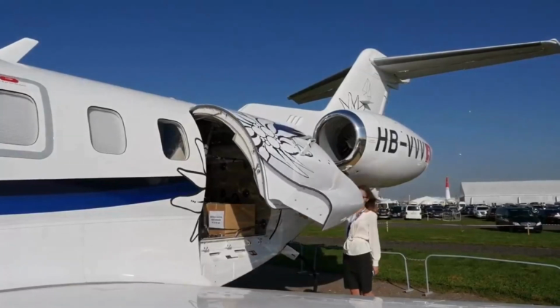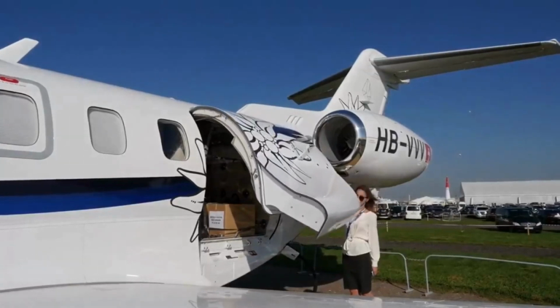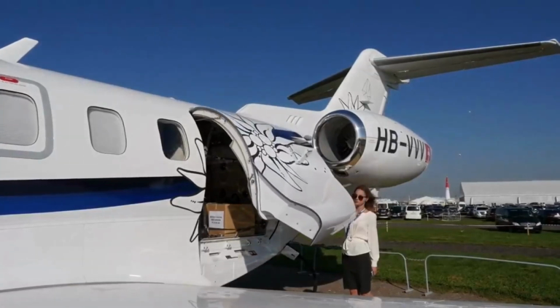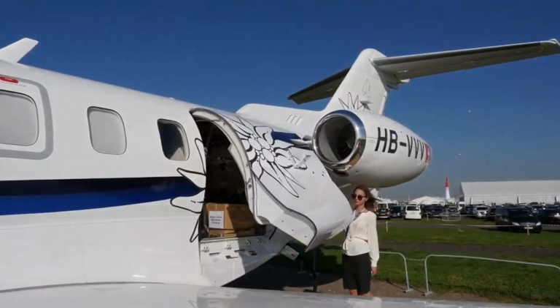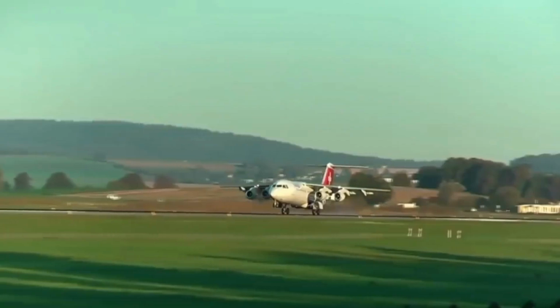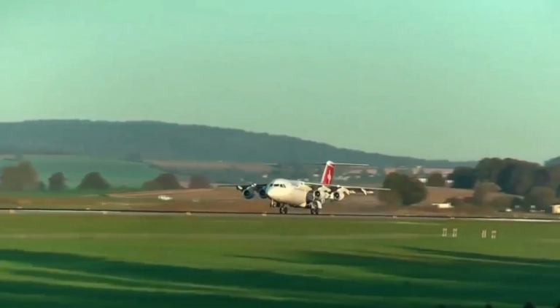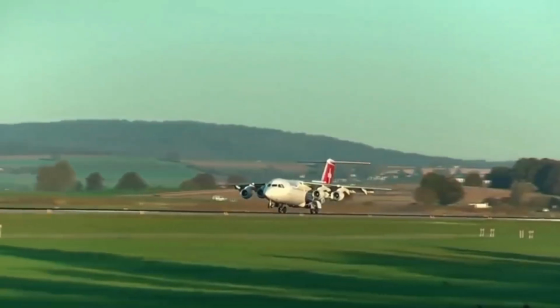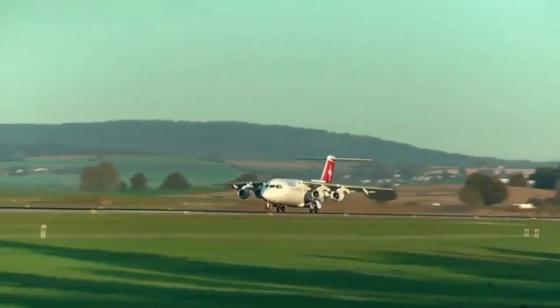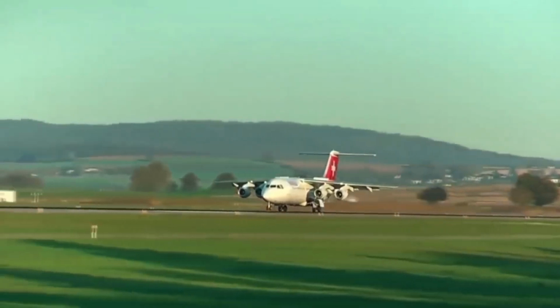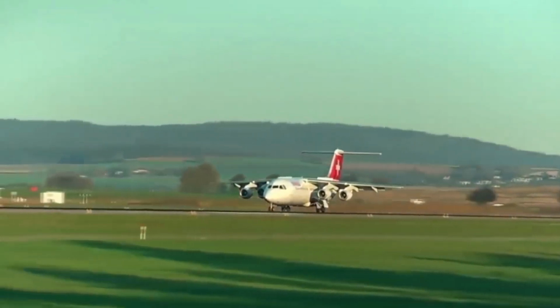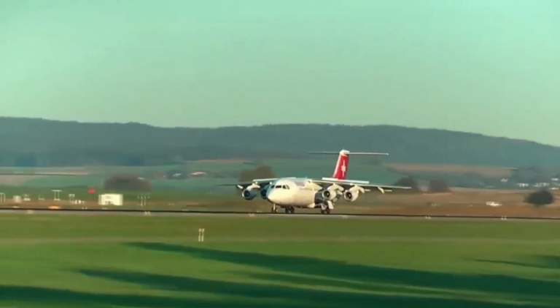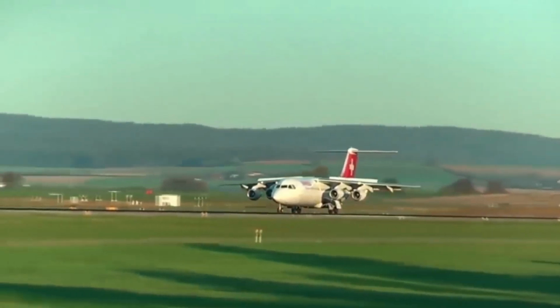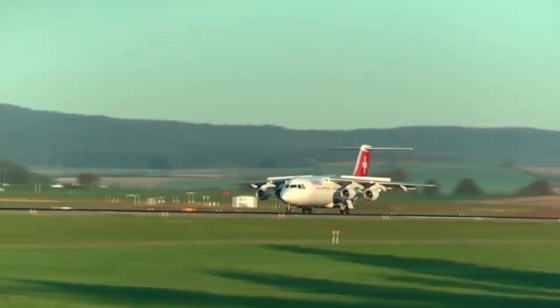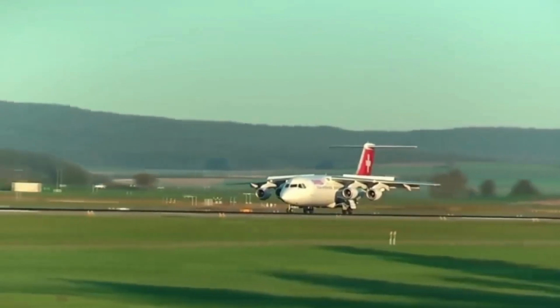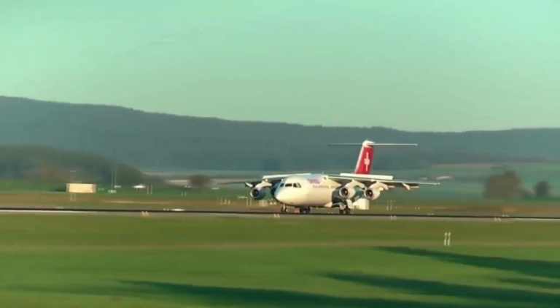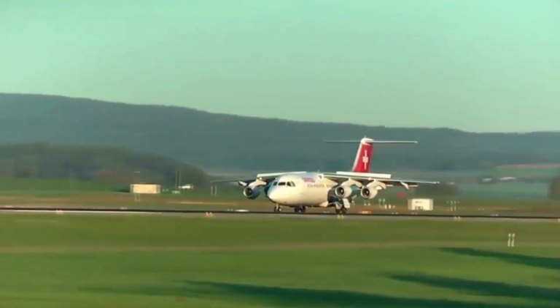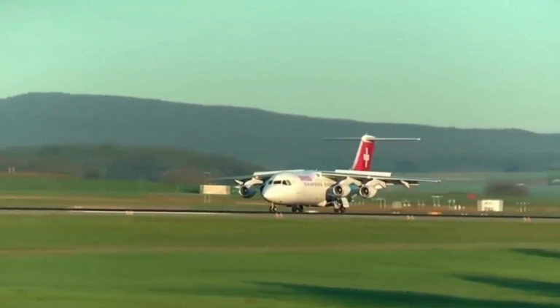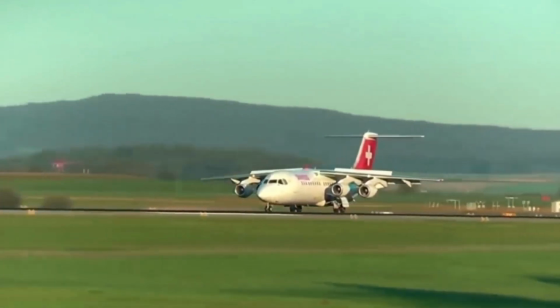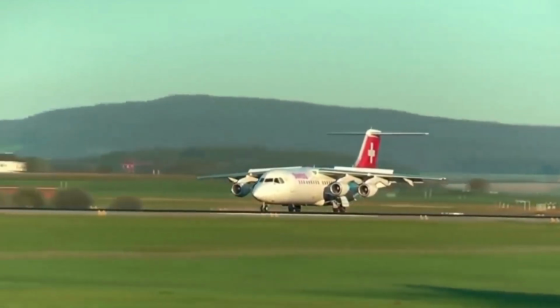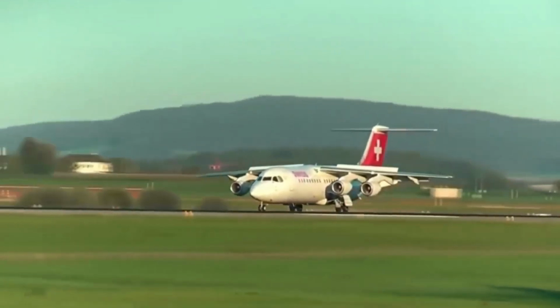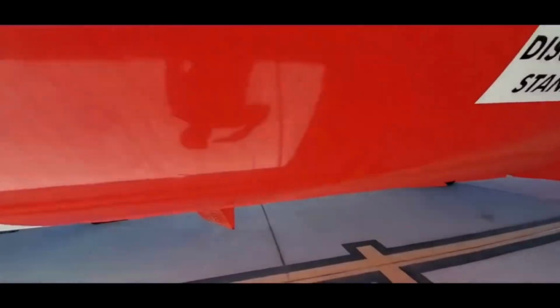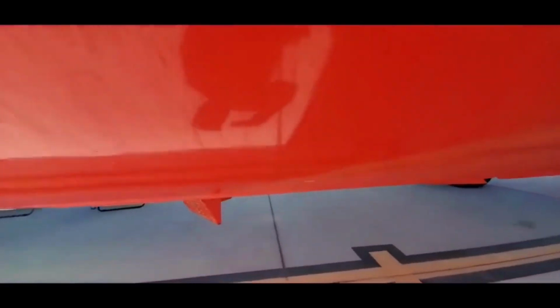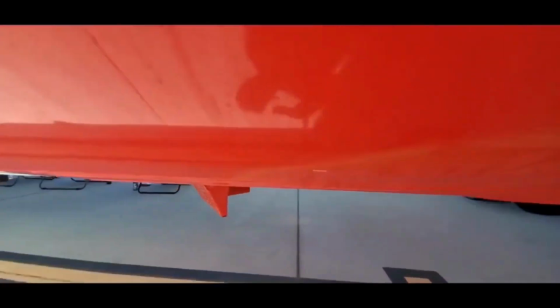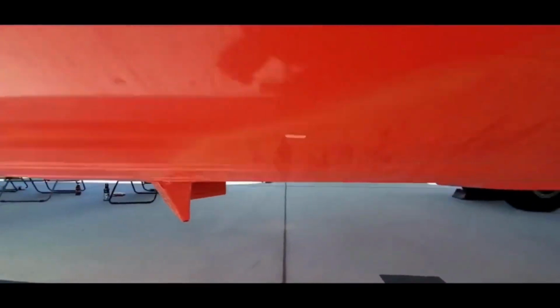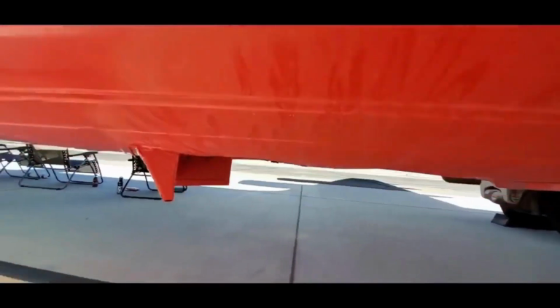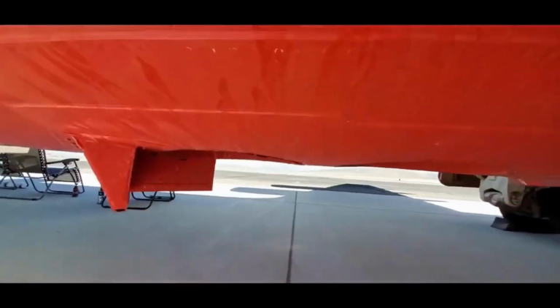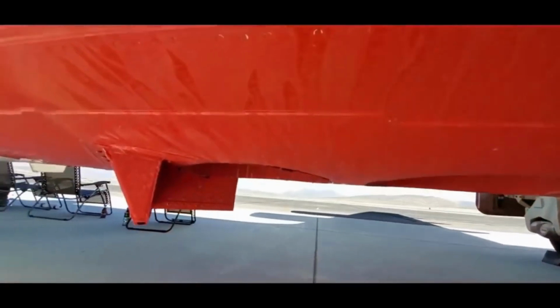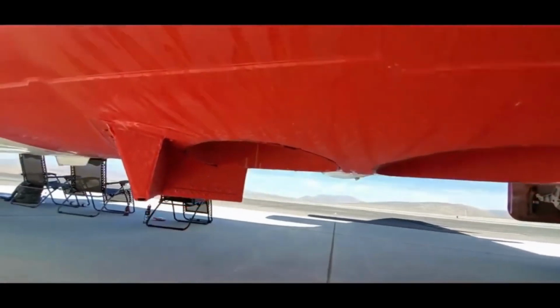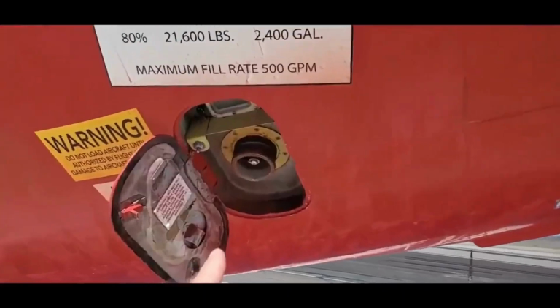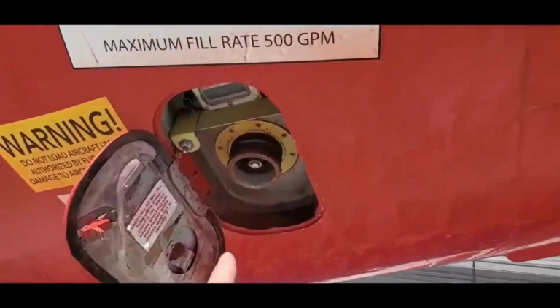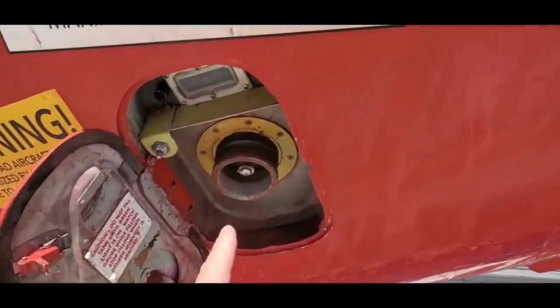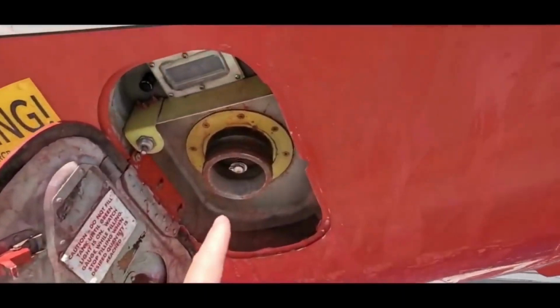Stick around as we reveal the air tanker's remarkable ability to reload with water in a matter of minutes, turning it into an unstoppable firefighting force.